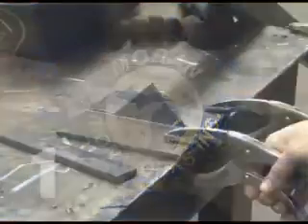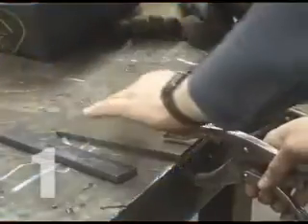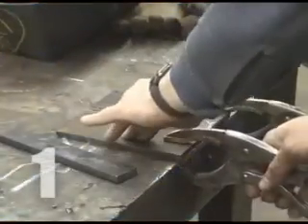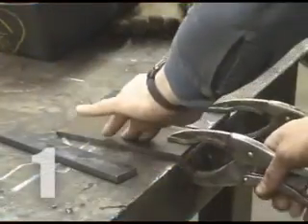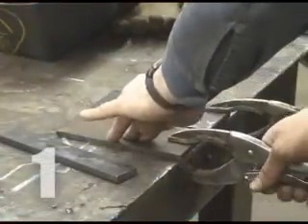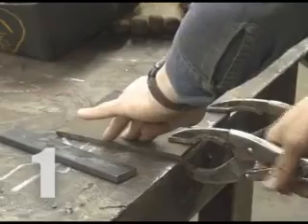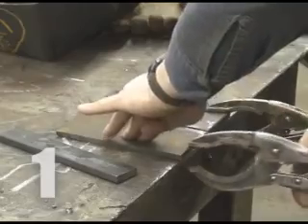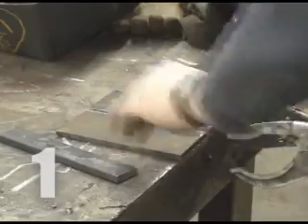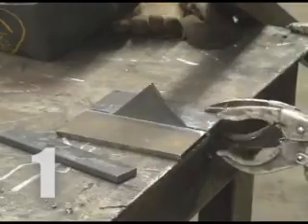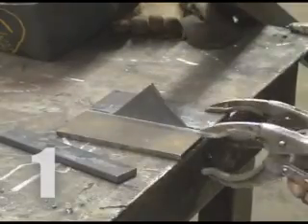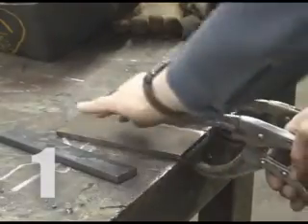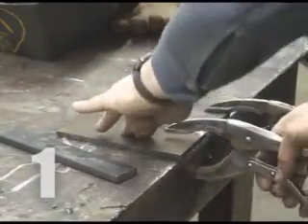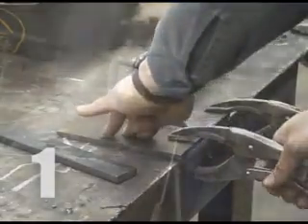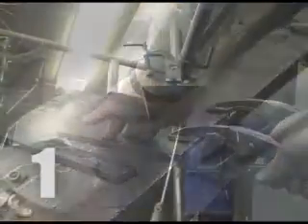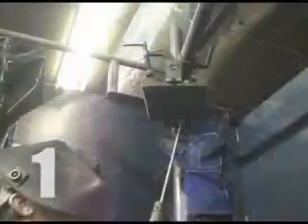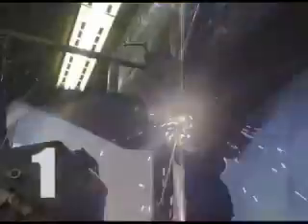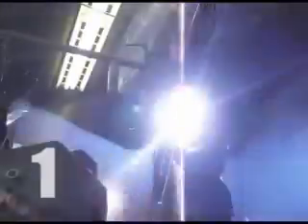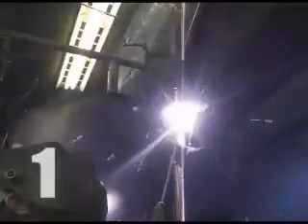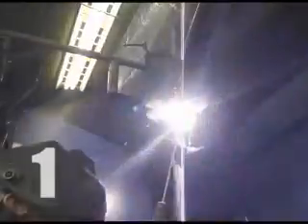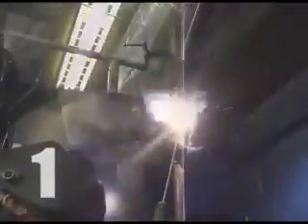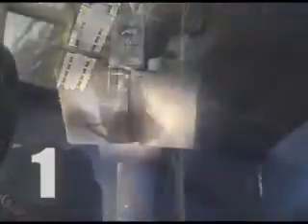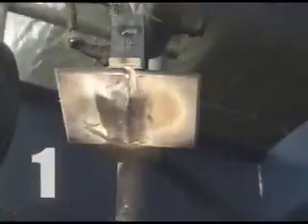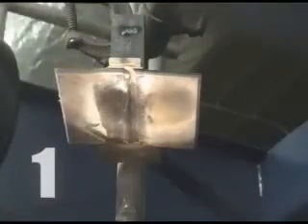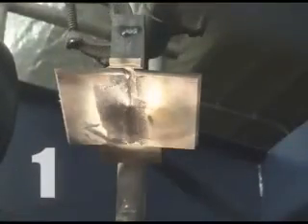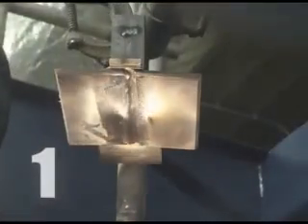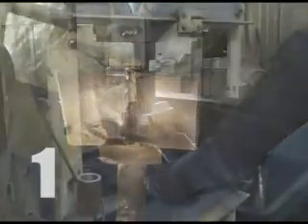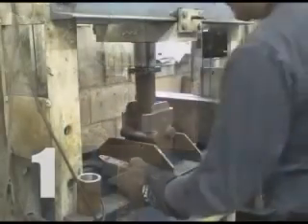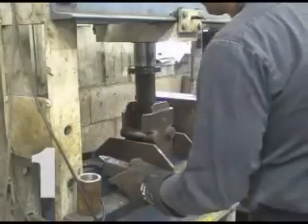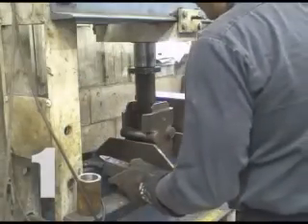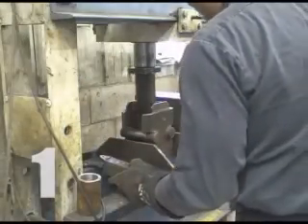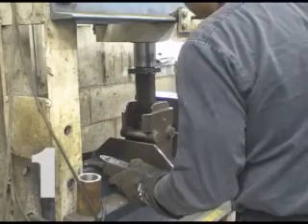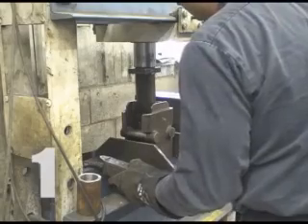The first step in the certification process is to make the test pieces, called coupons. The coupons consist of two pieces of plate which will be welded together. The weld is tested by bending it to reveal any flaws or cracks.